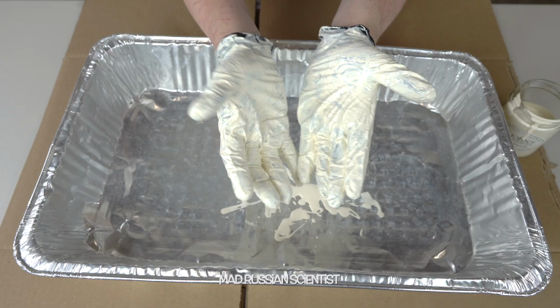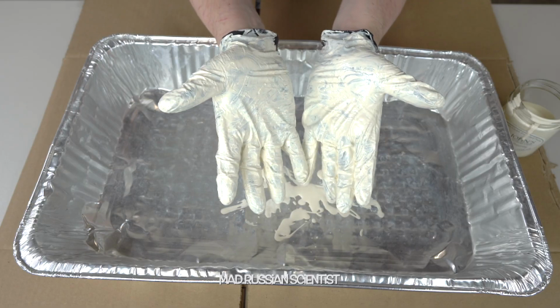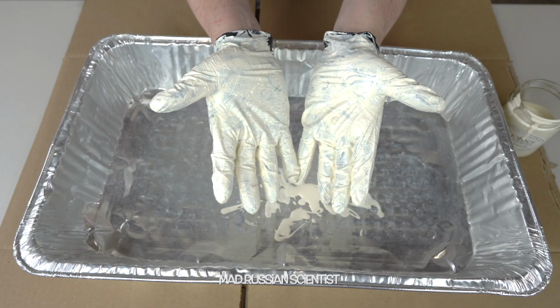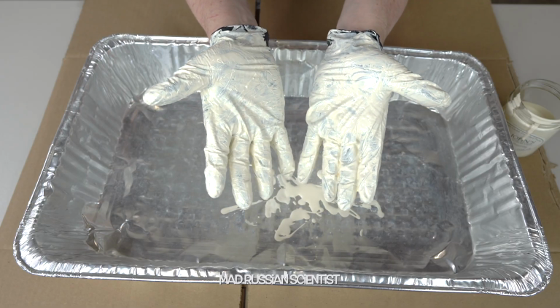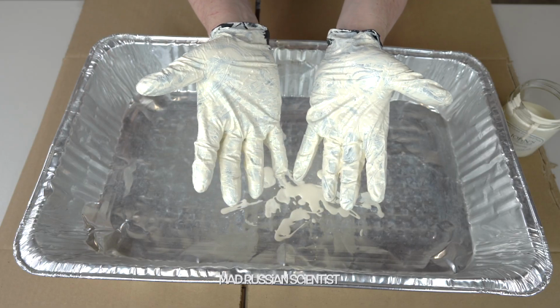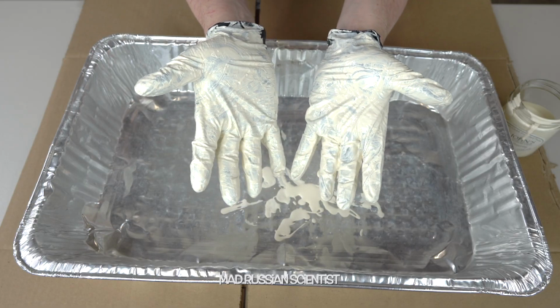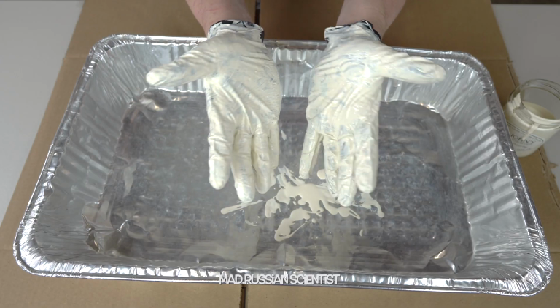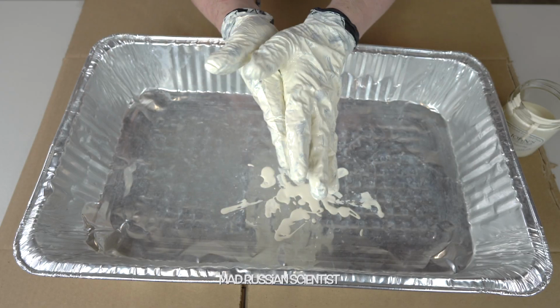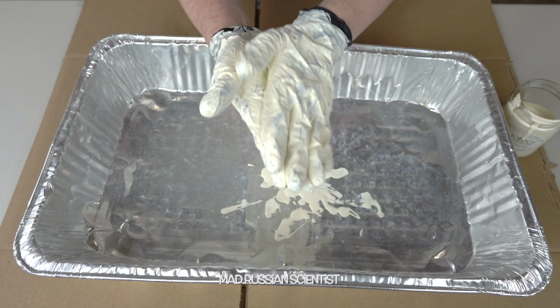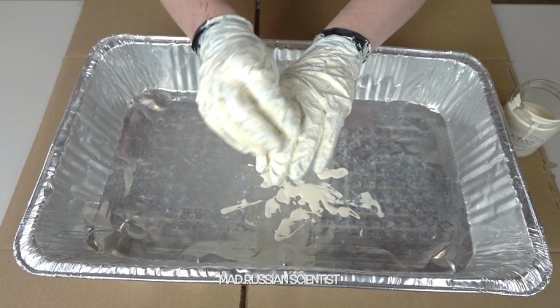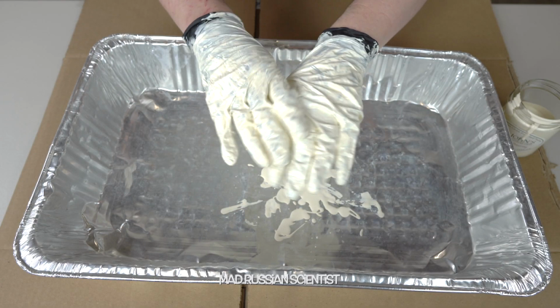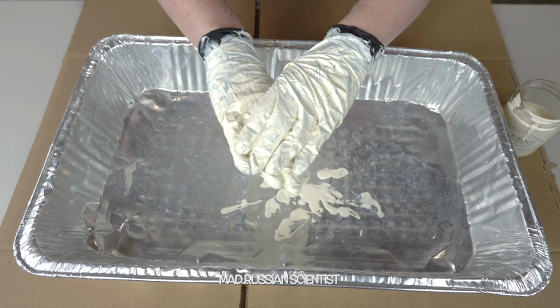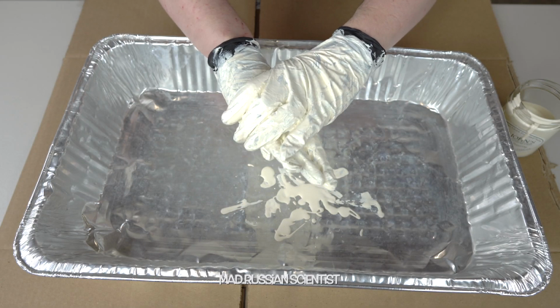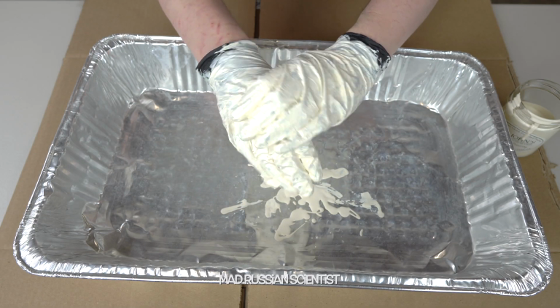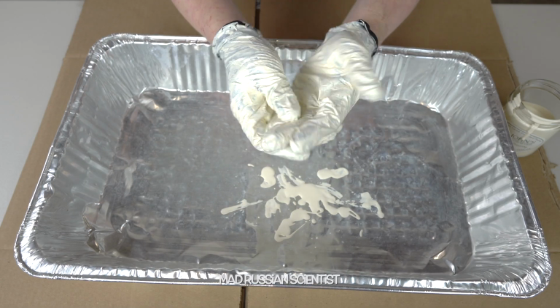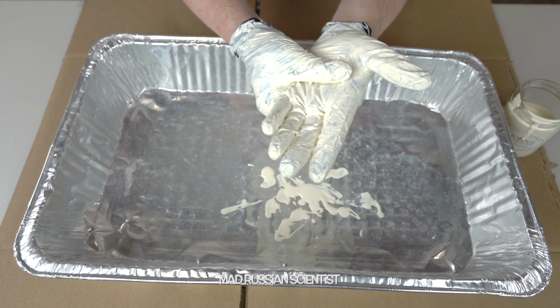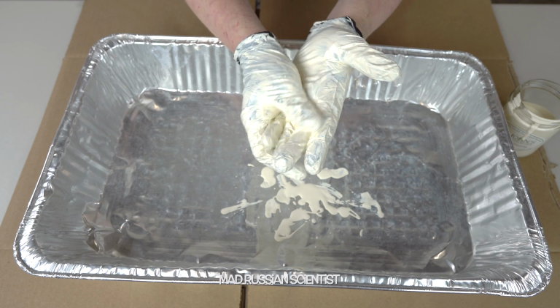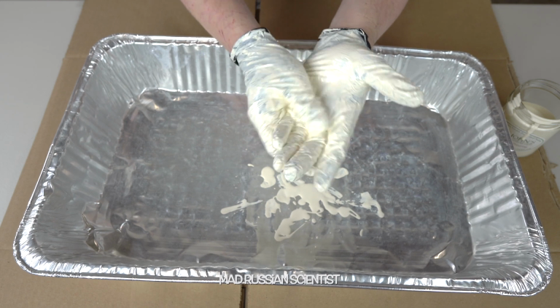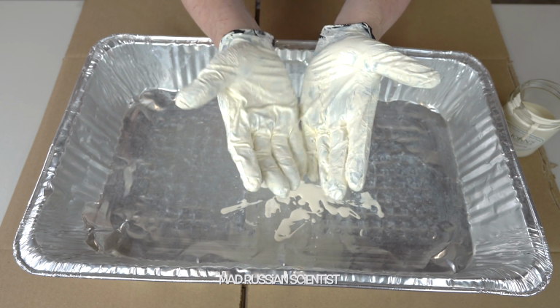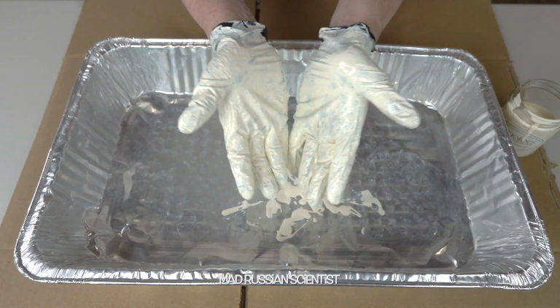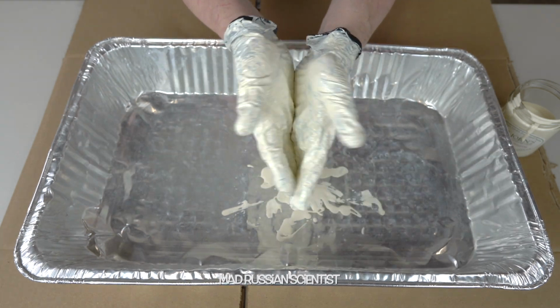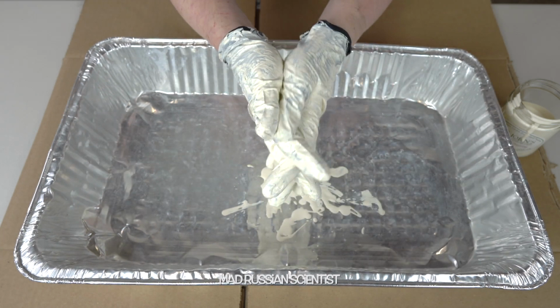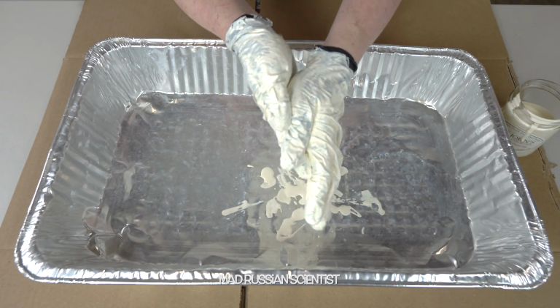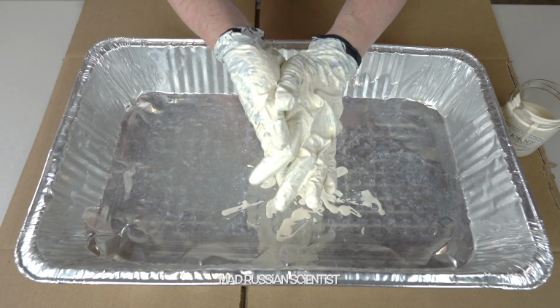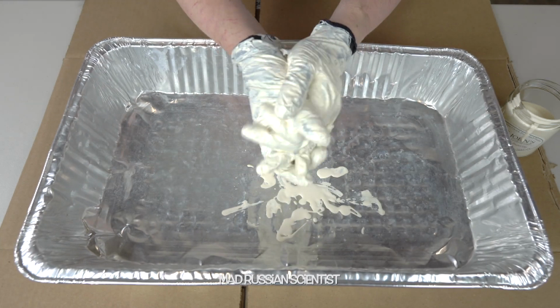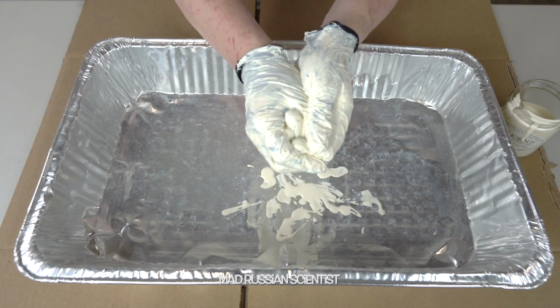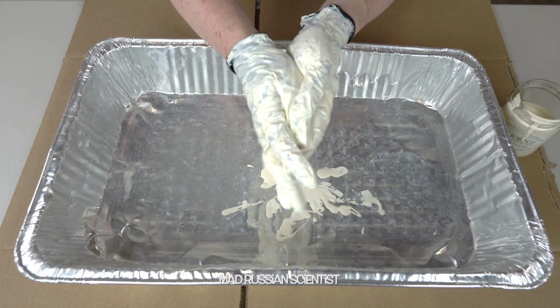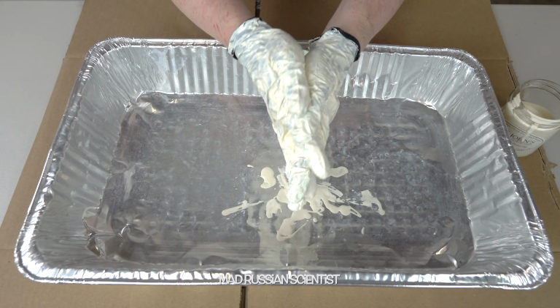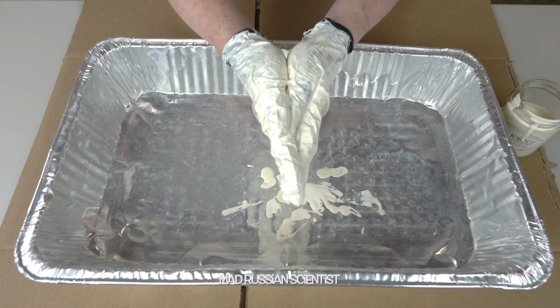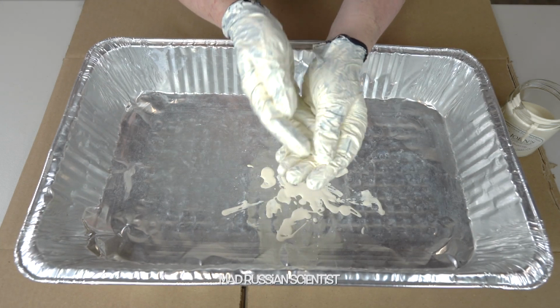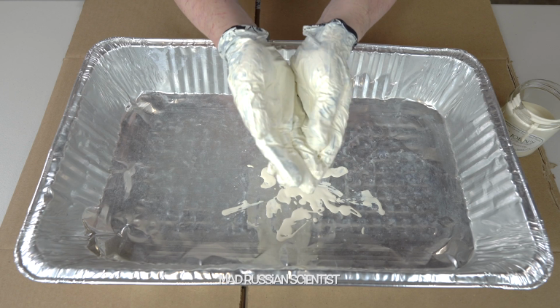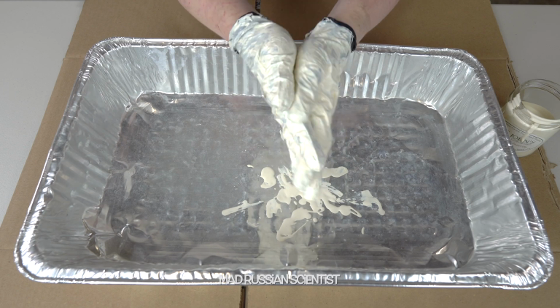I think I actually did a pretty good job washing my hands — just a couple of spots that I was missing, but that's about it. Well, I hope you guys wash your hands pretty often. Stay safe and I'll see you in the next video.